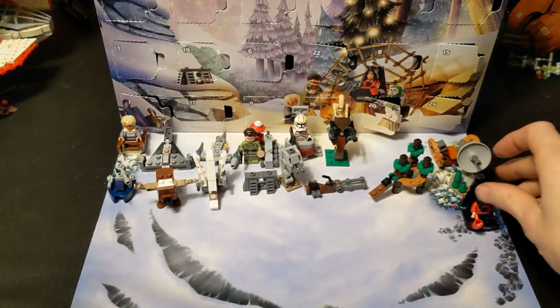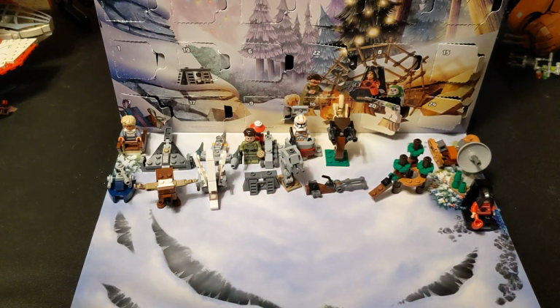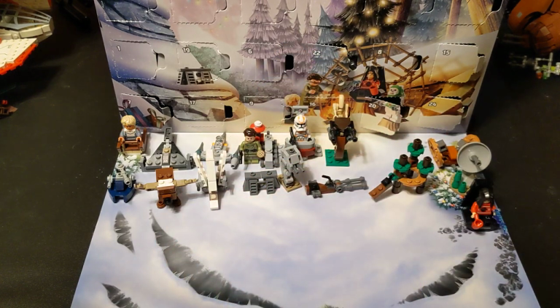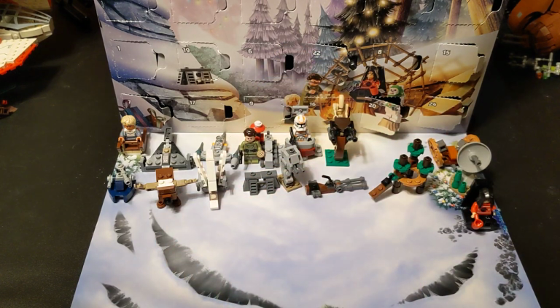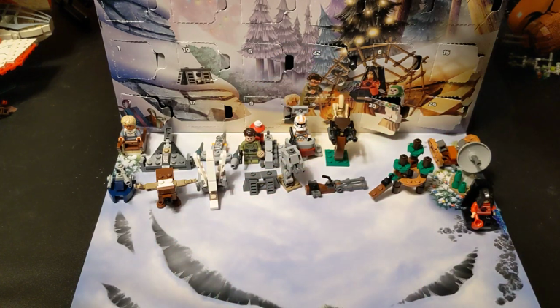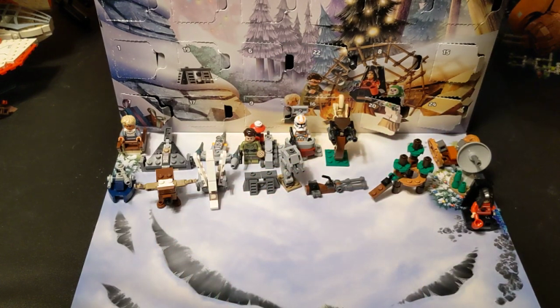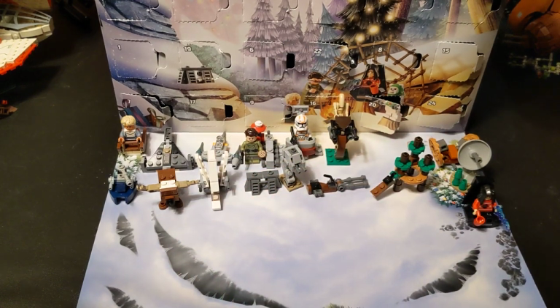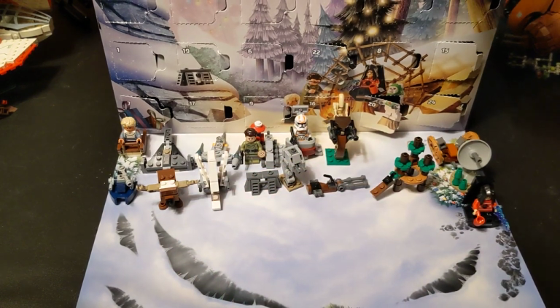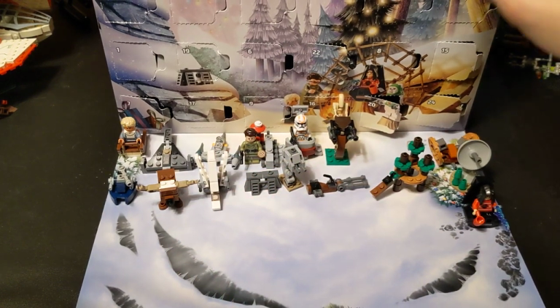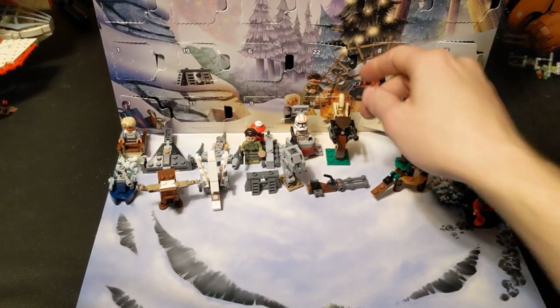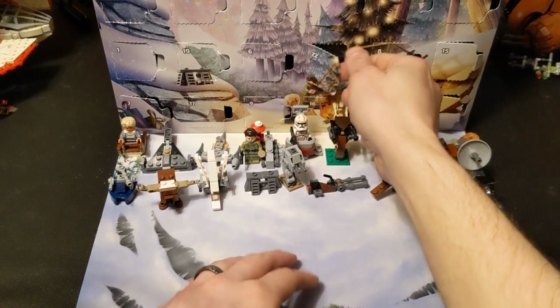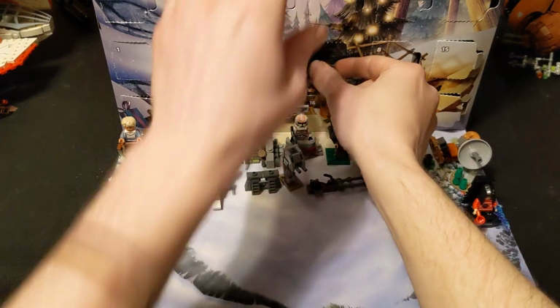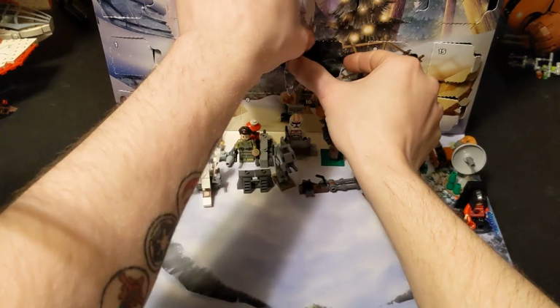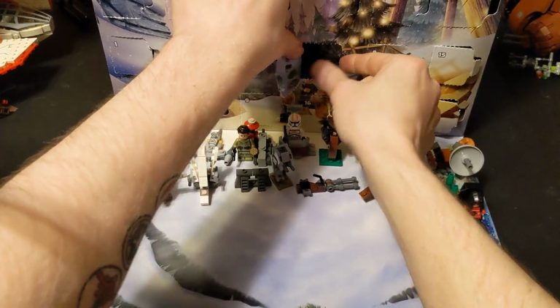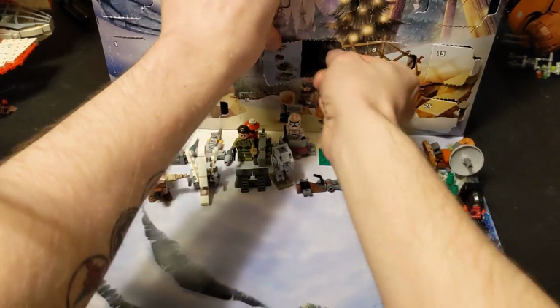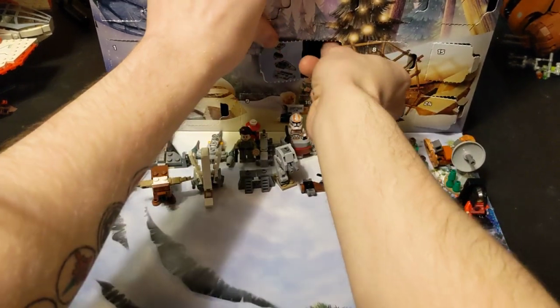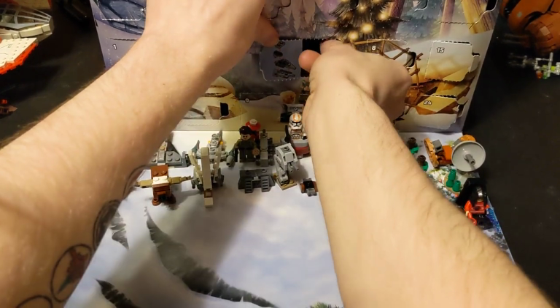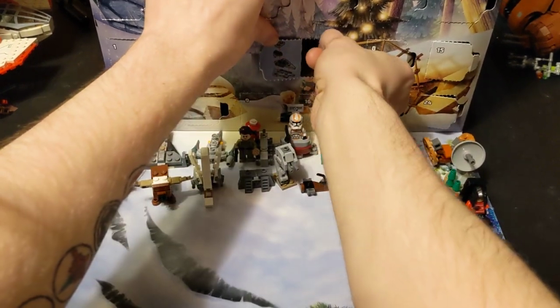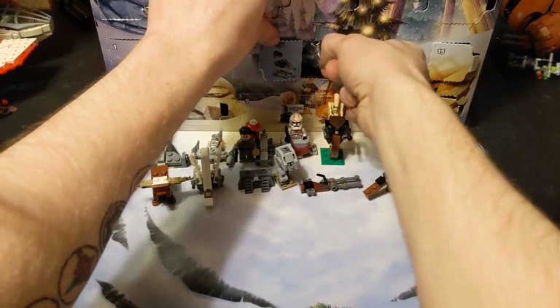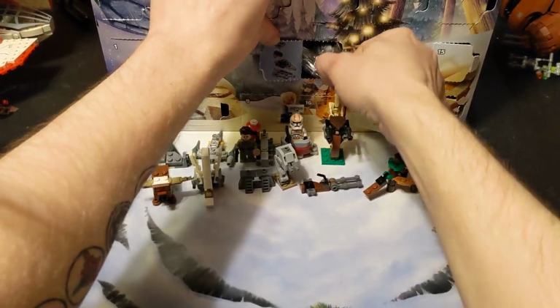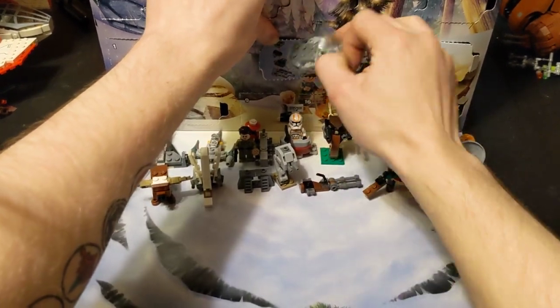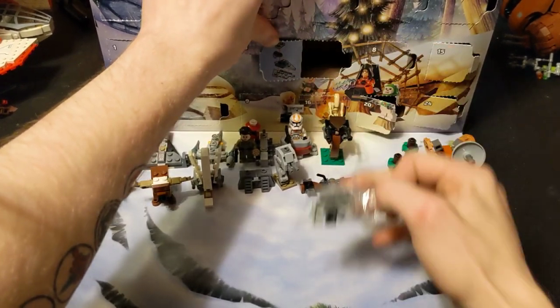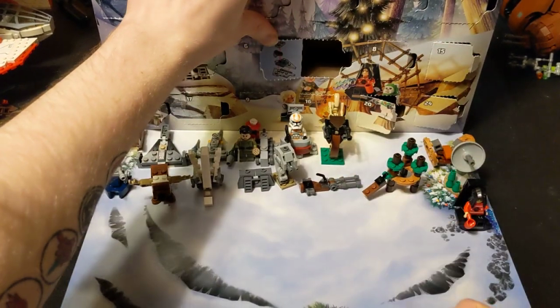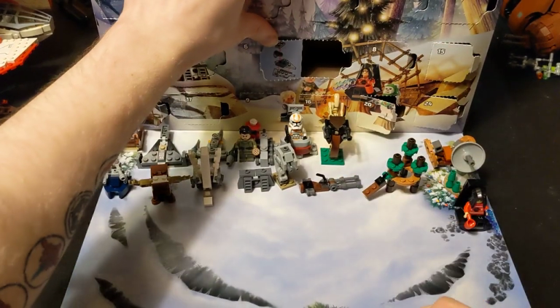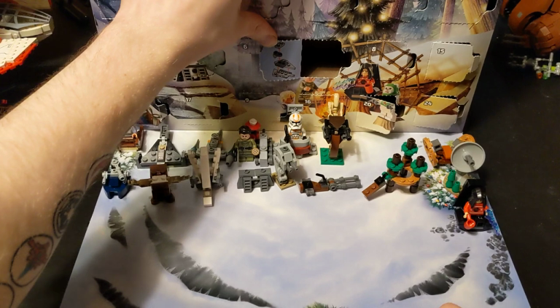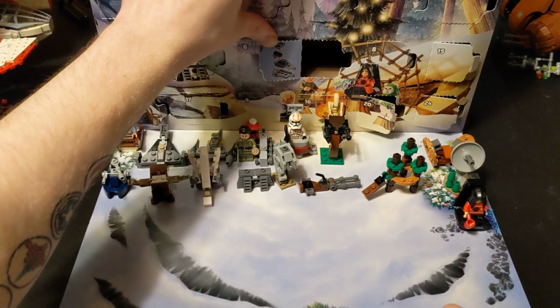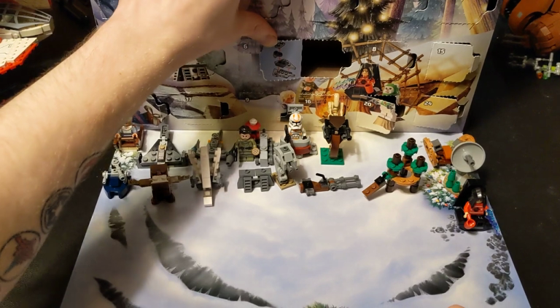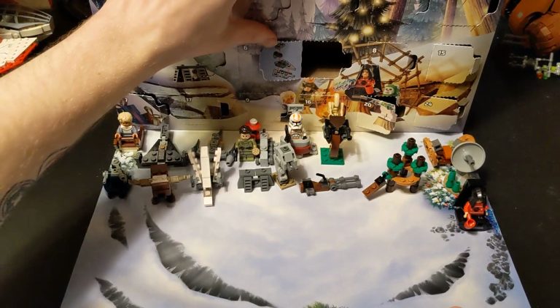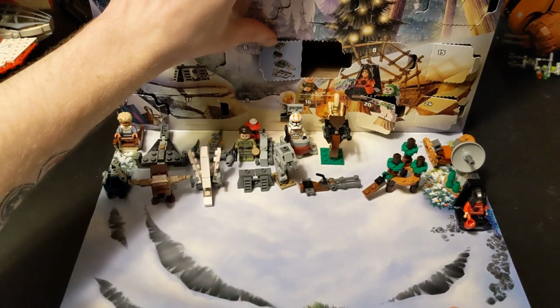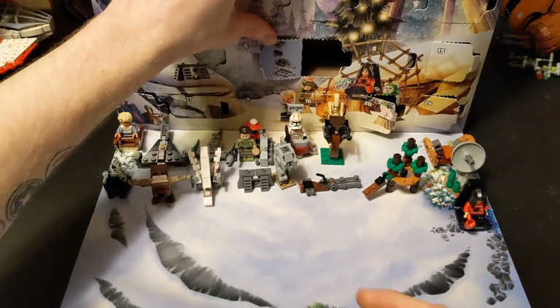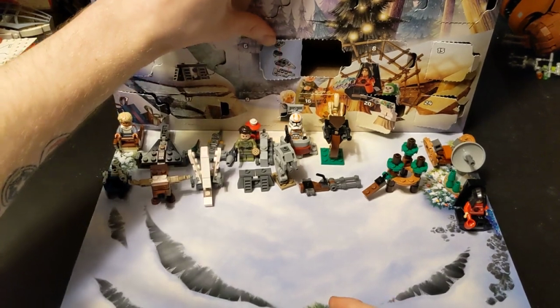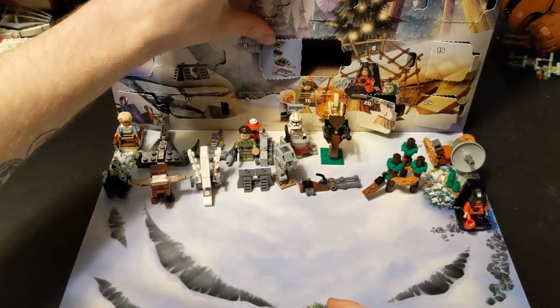So that was doors 20 and 21. Door 22 is right over here - this looks like a First Order Star Destroyer, I don't know if you can see it.